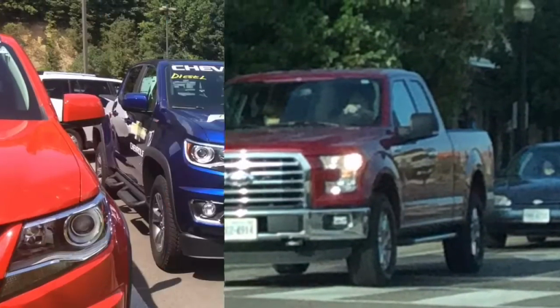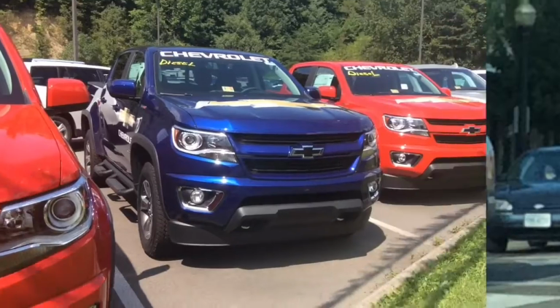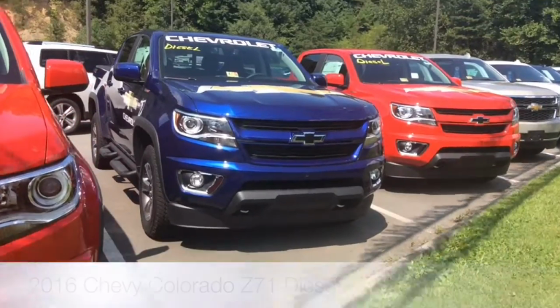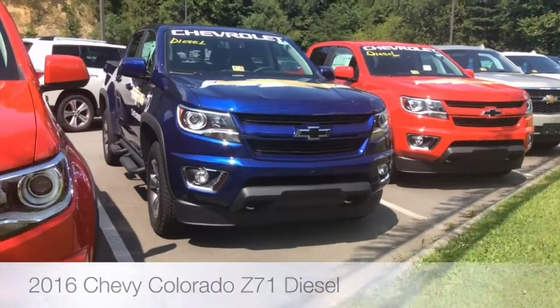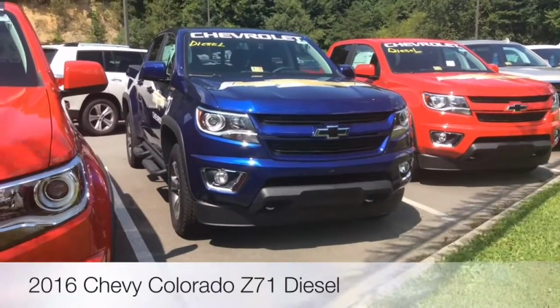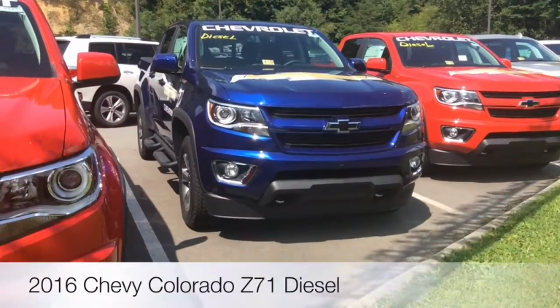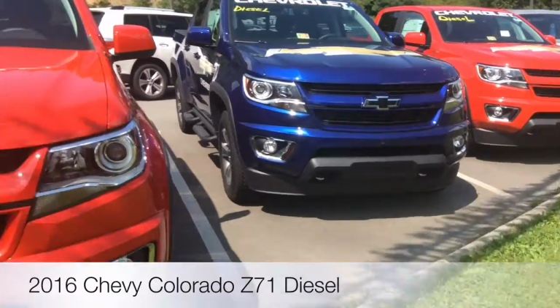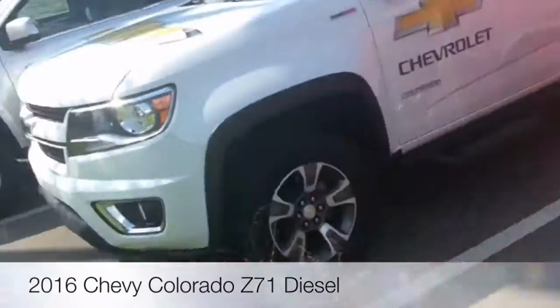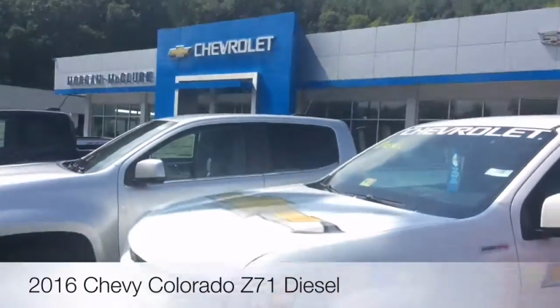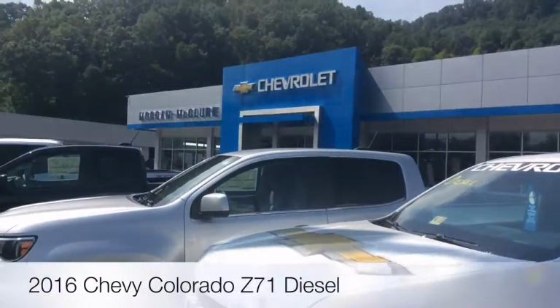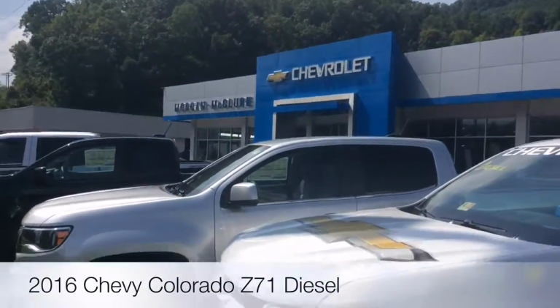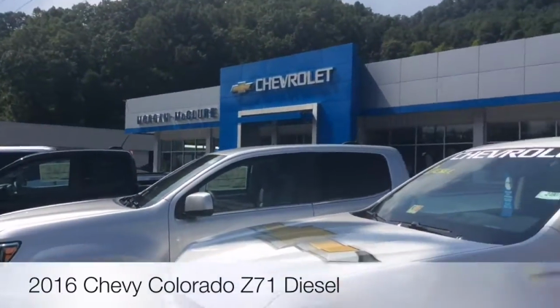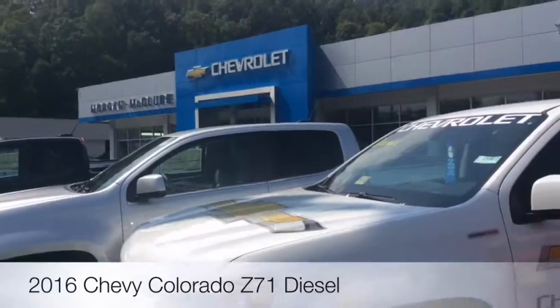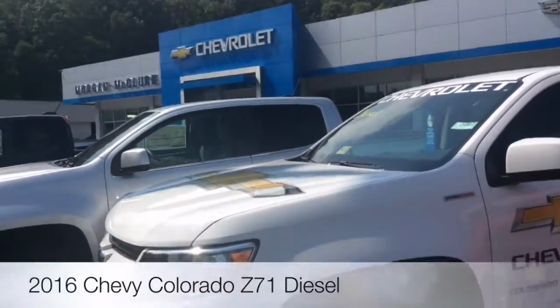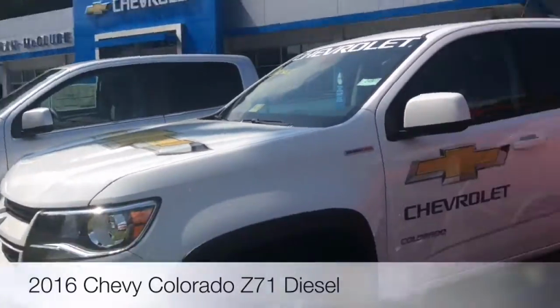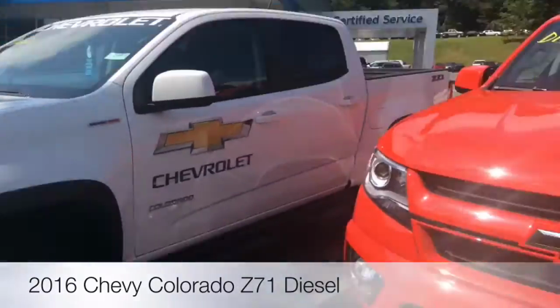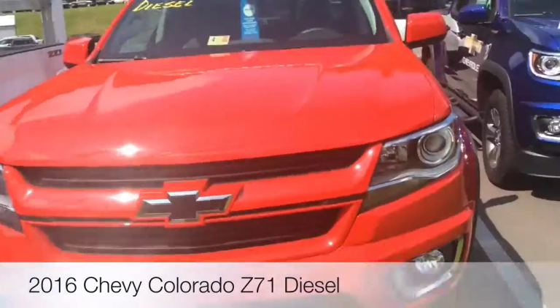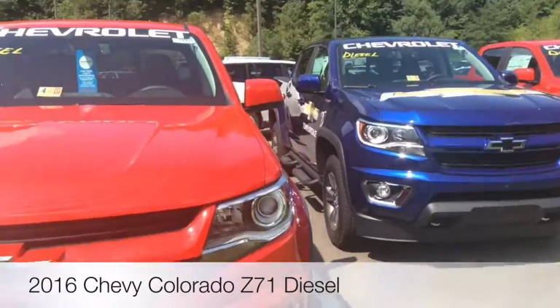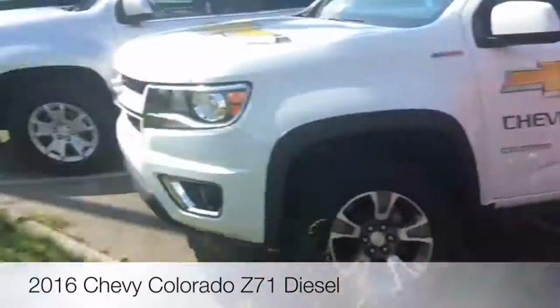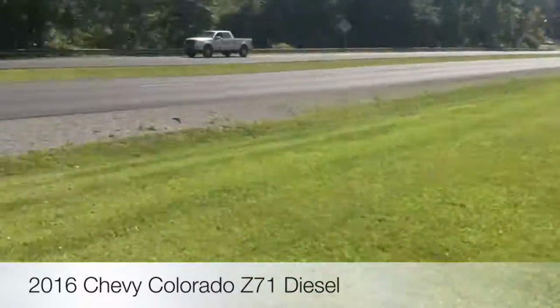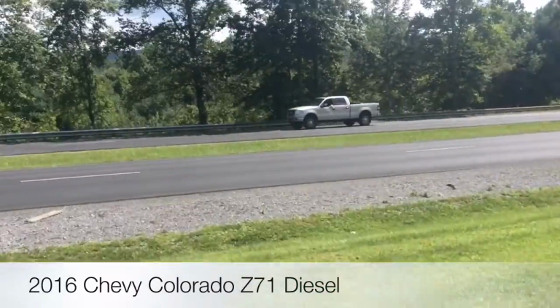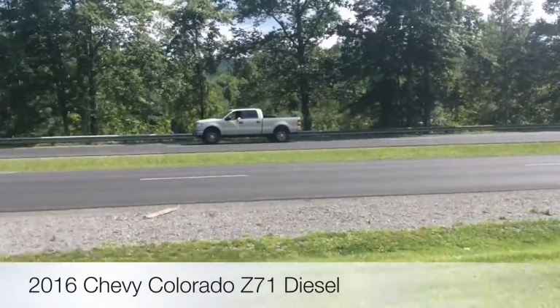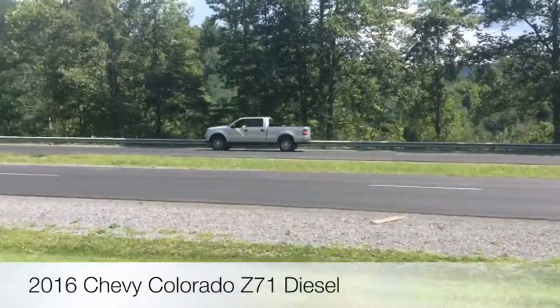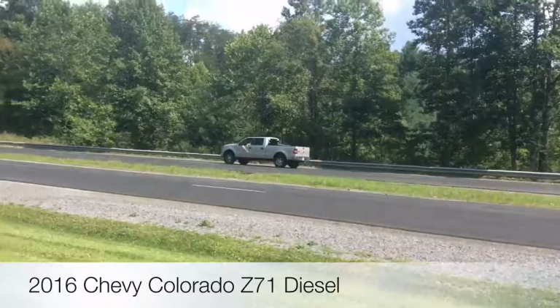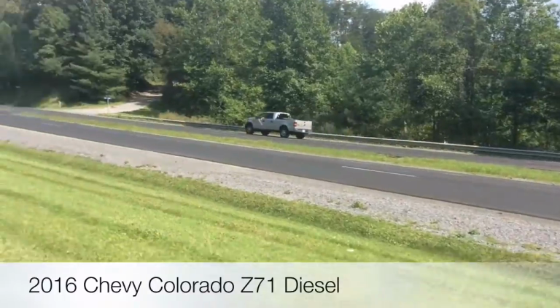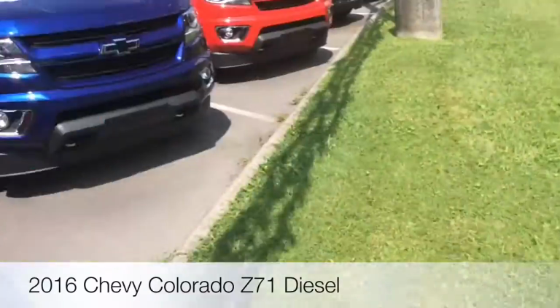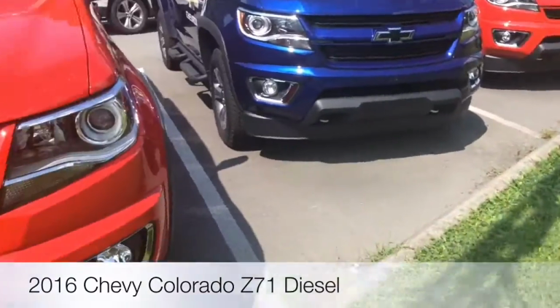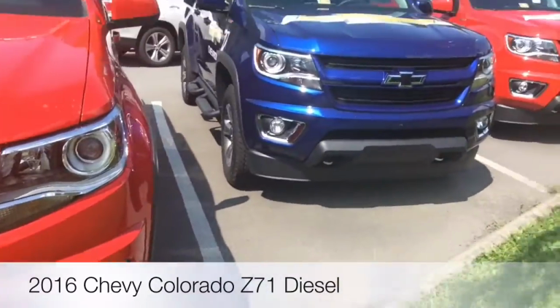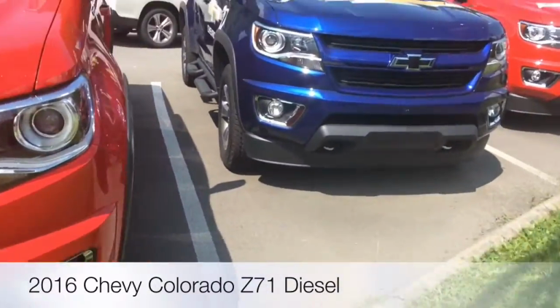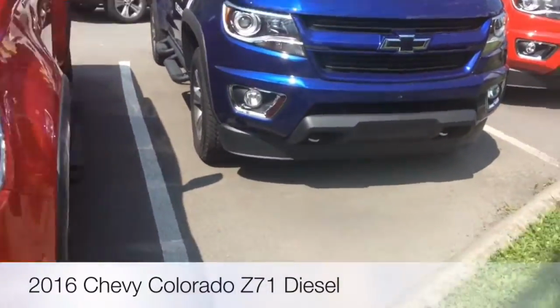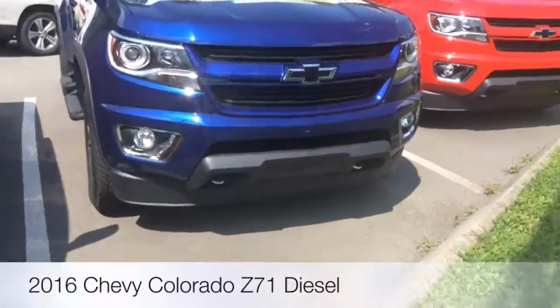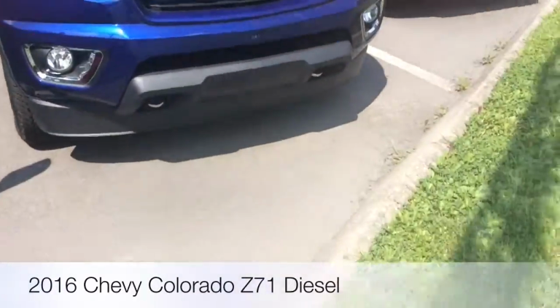Hey guys, Farmer 616 coming at you live here from Morgan McClure Chevrolet, Buick, Cadillac, and Cobra, Virginia. I'll try to limit the highway noise. Let's get an exterior look, shall we?